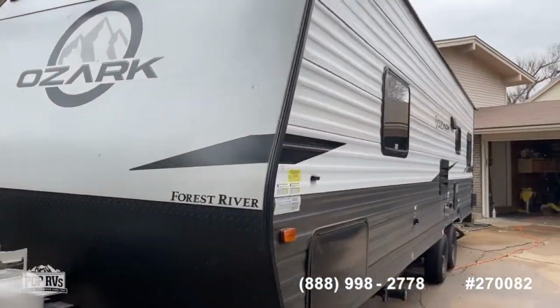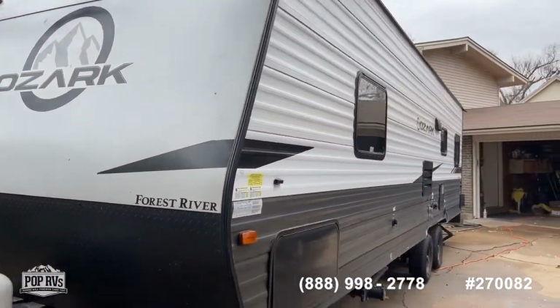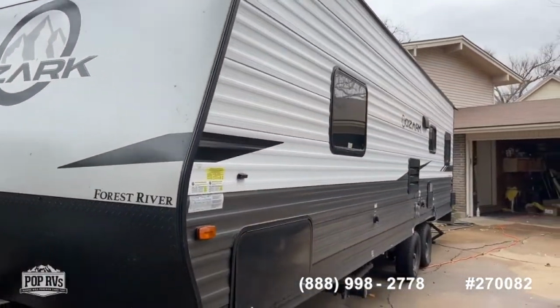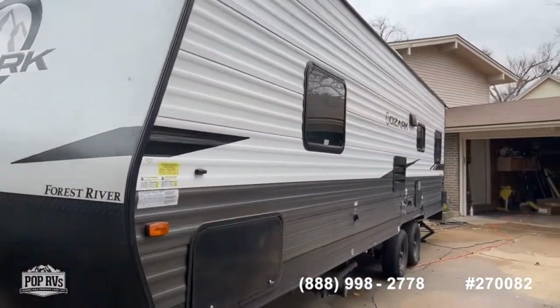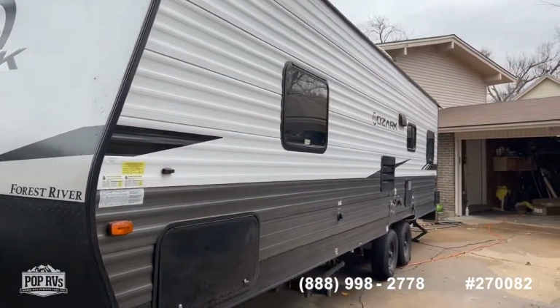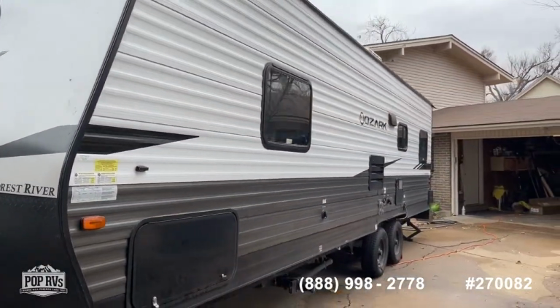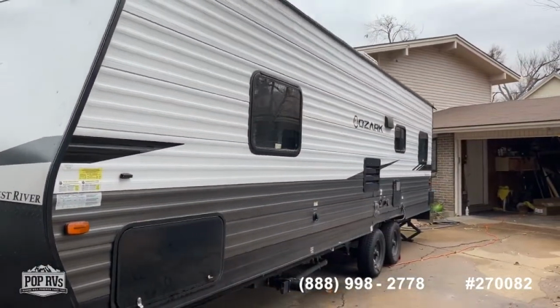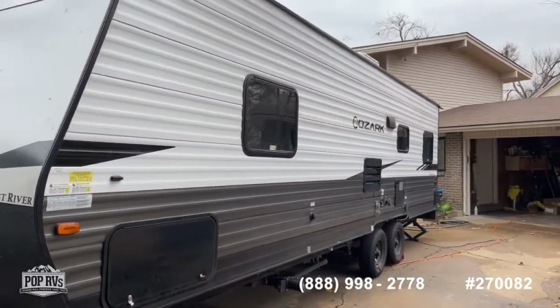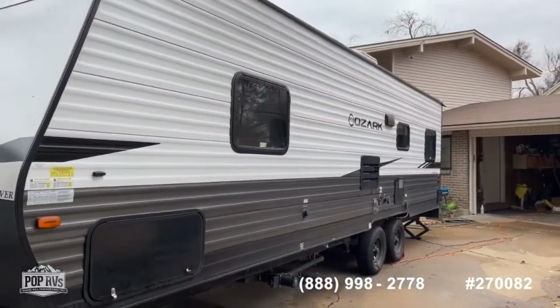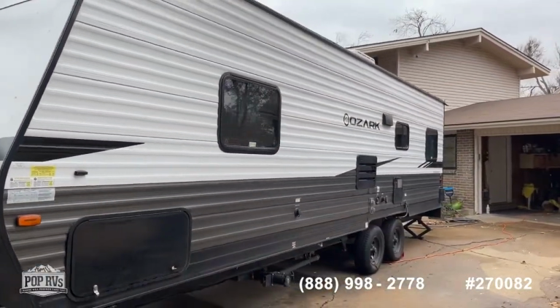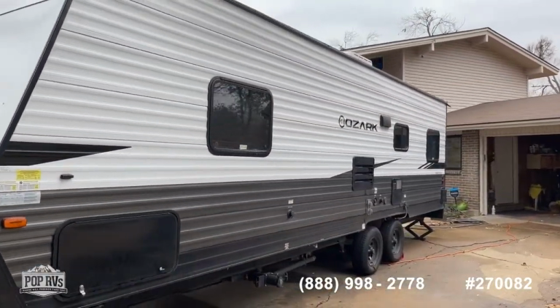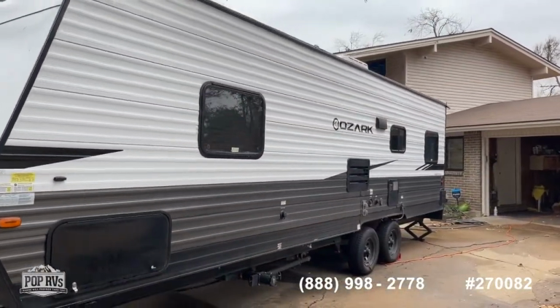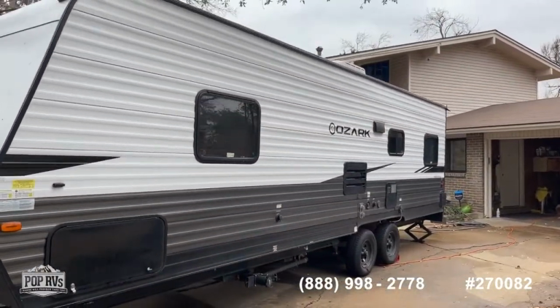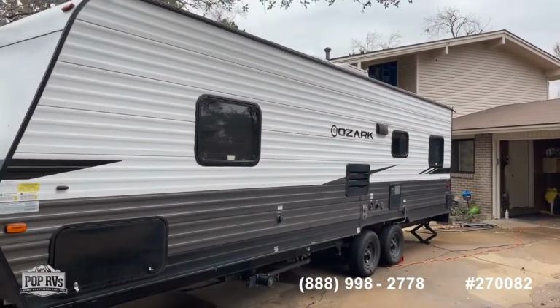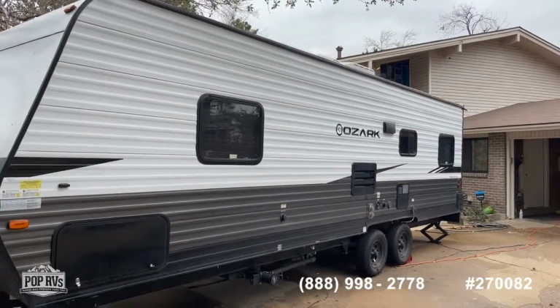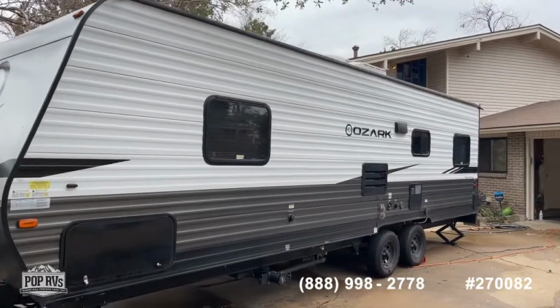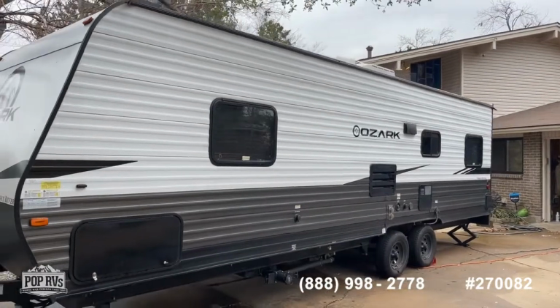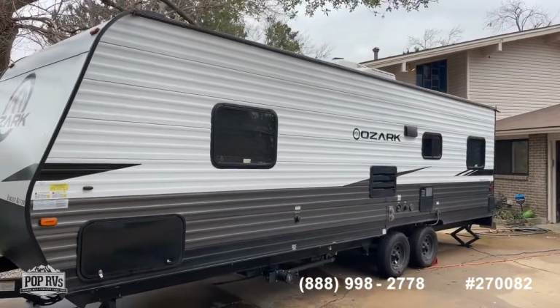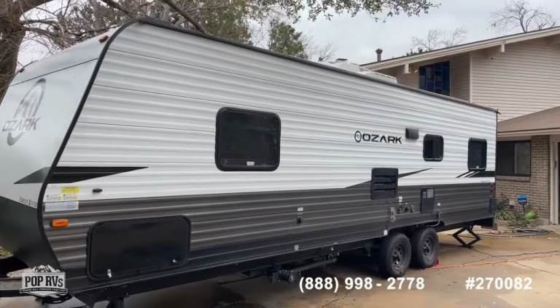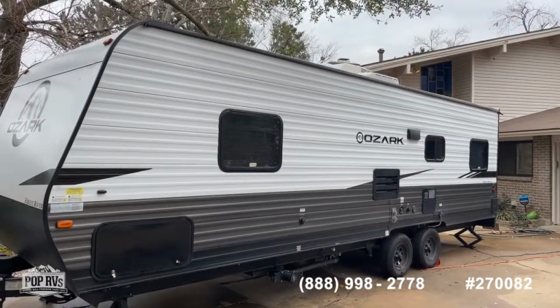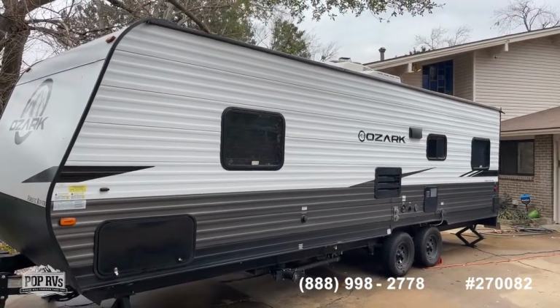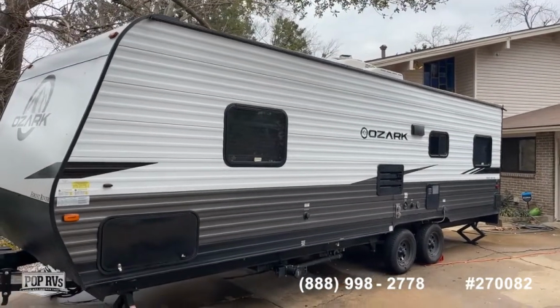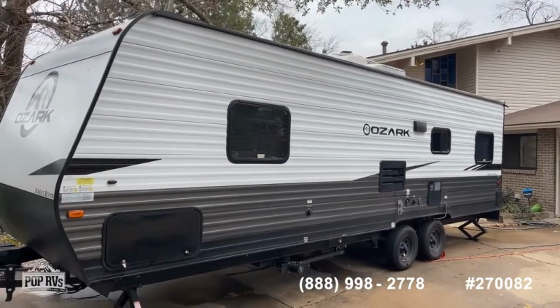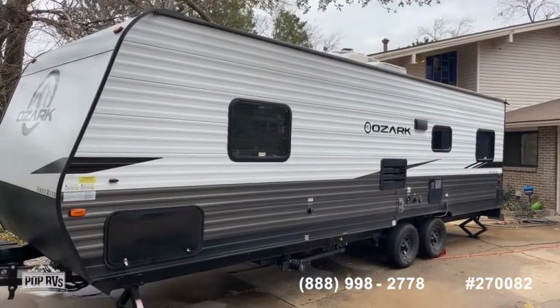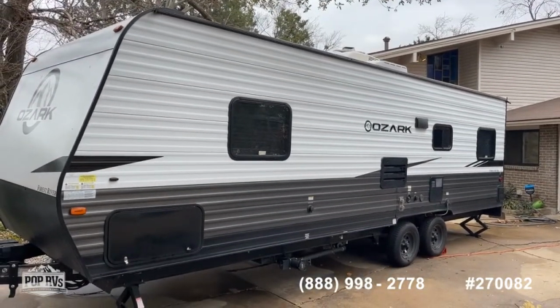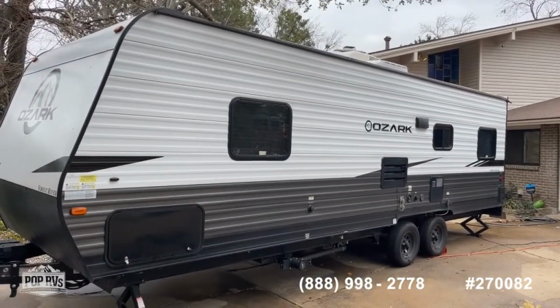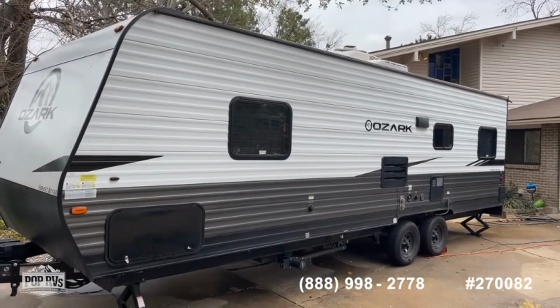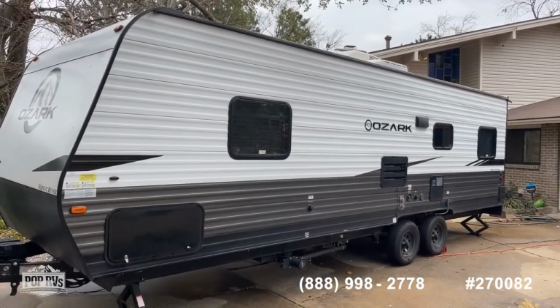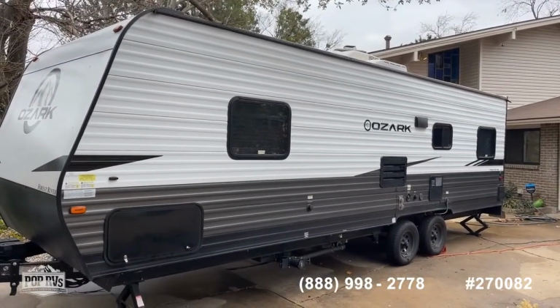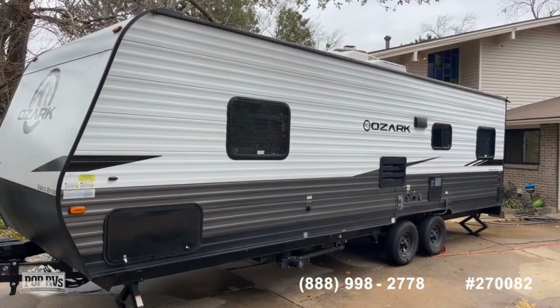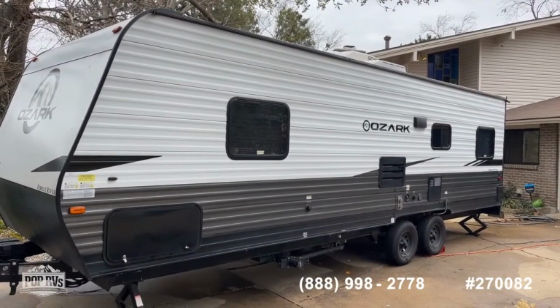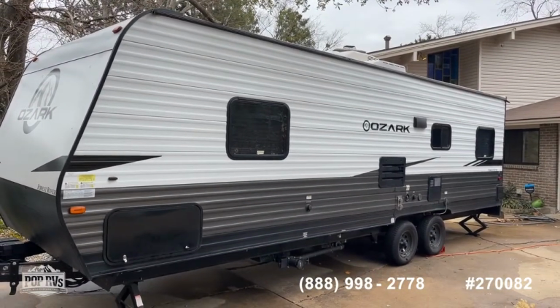Moving over to the business side of the camper, this is where all of your city water connections and your 30-amp service come in.